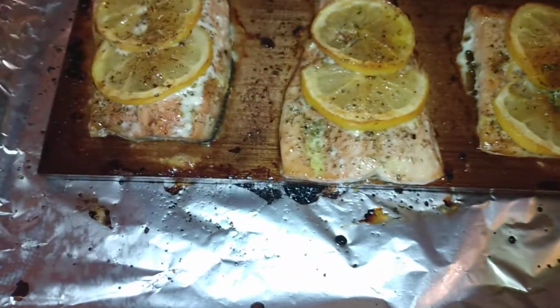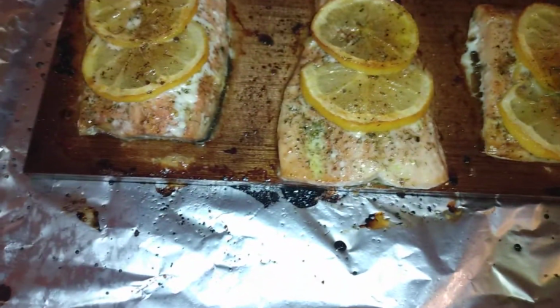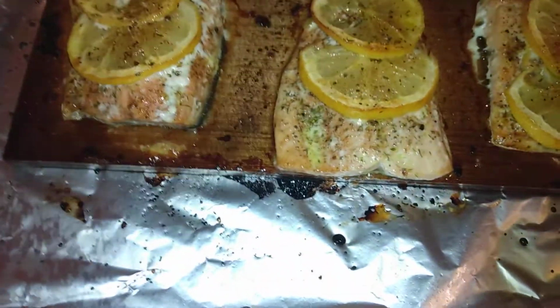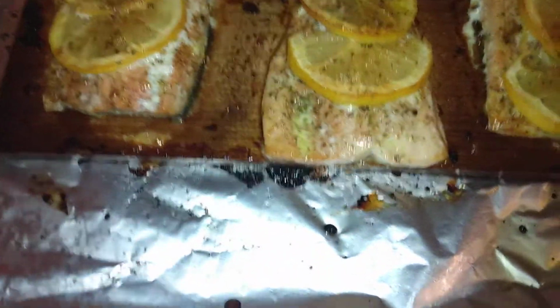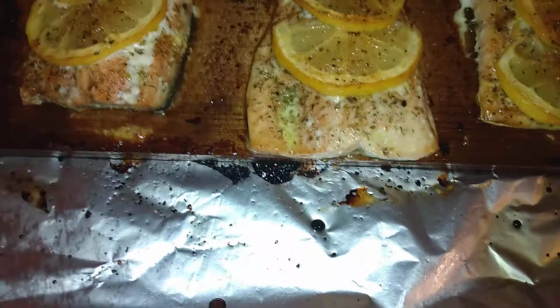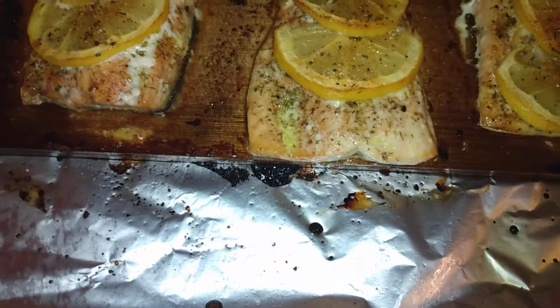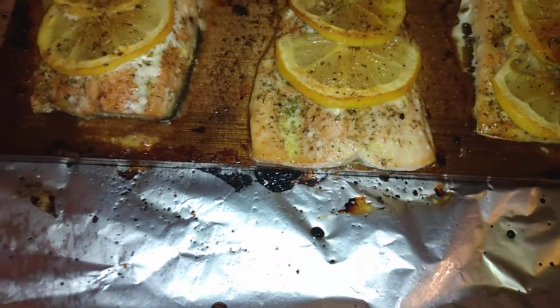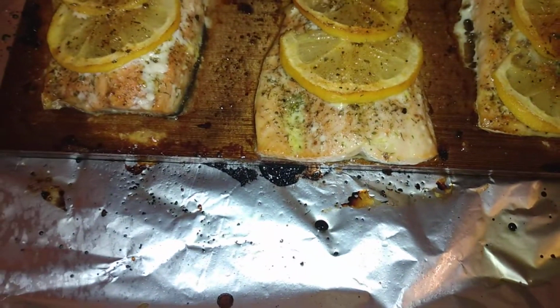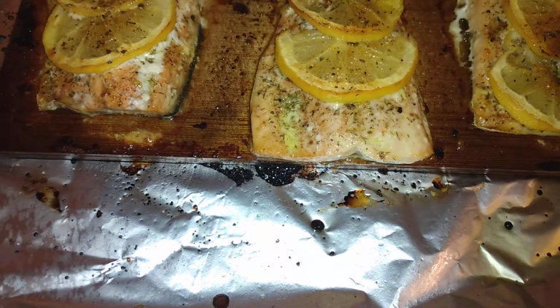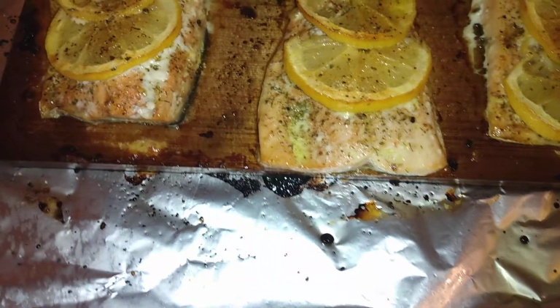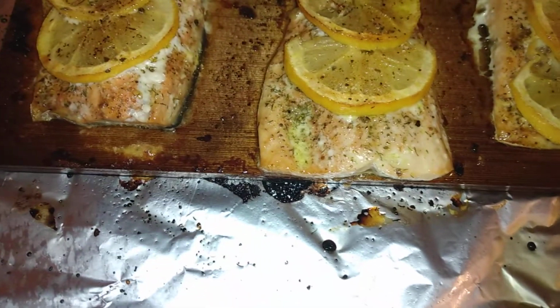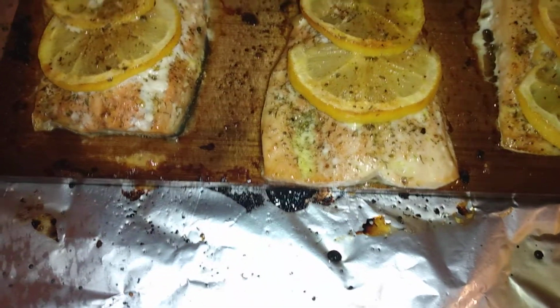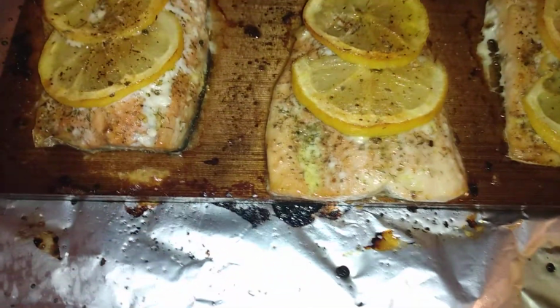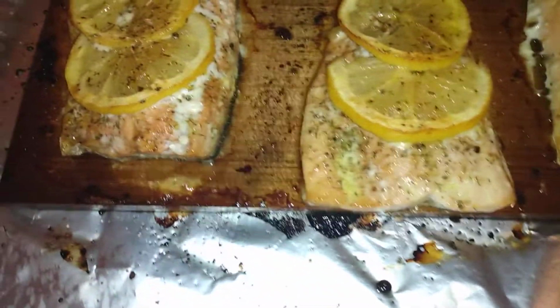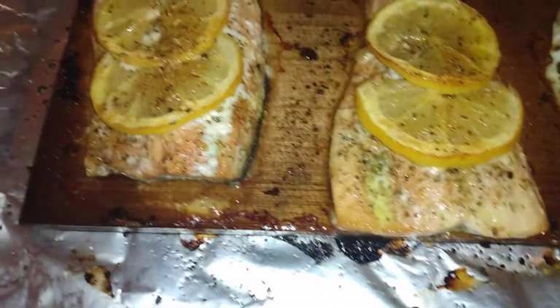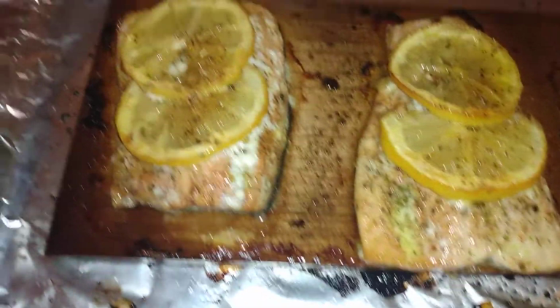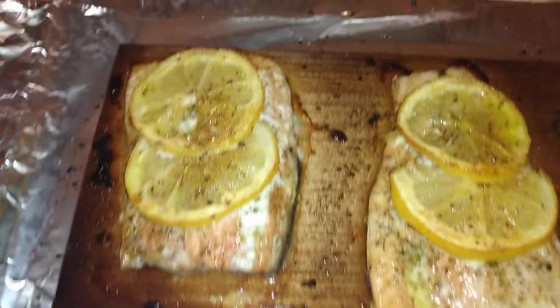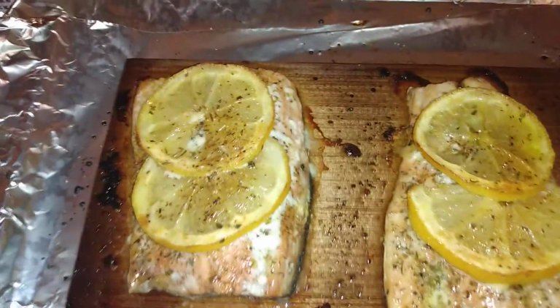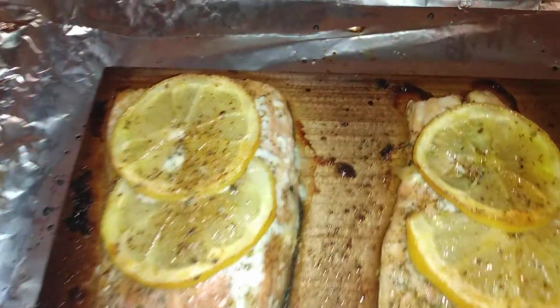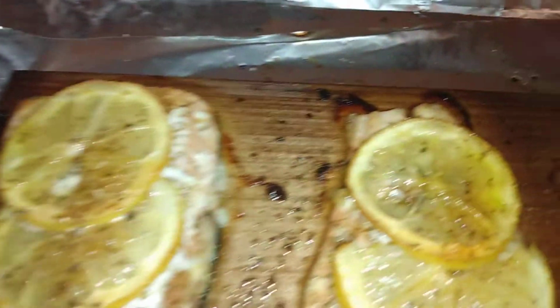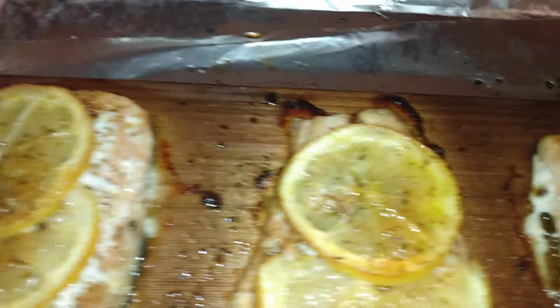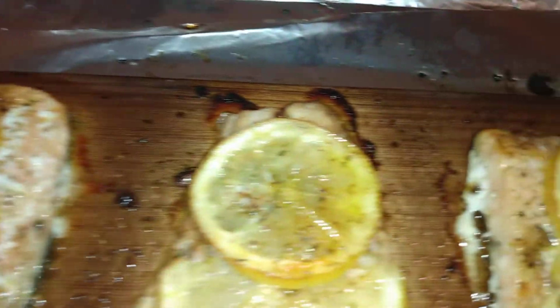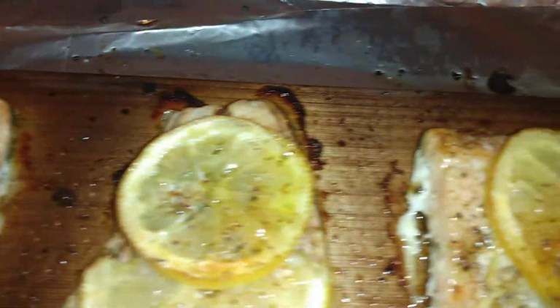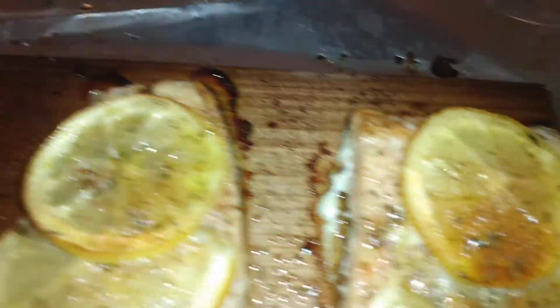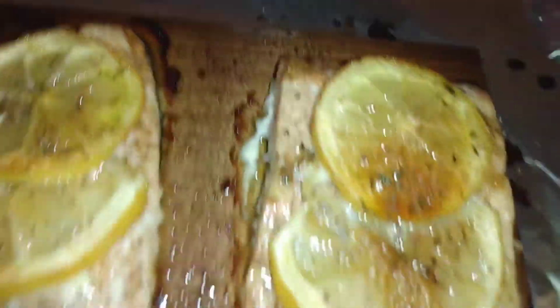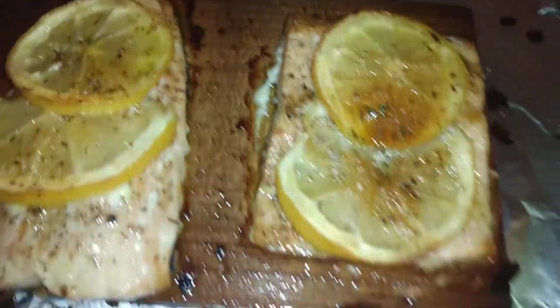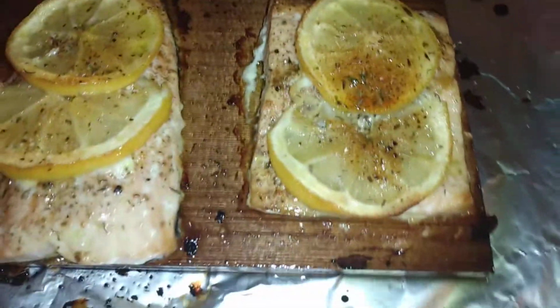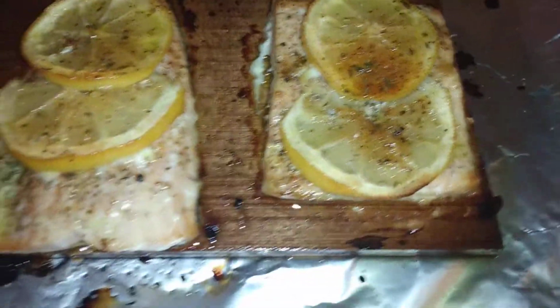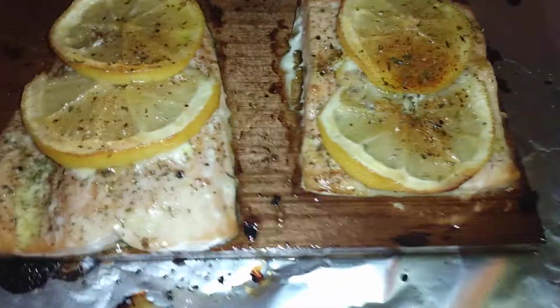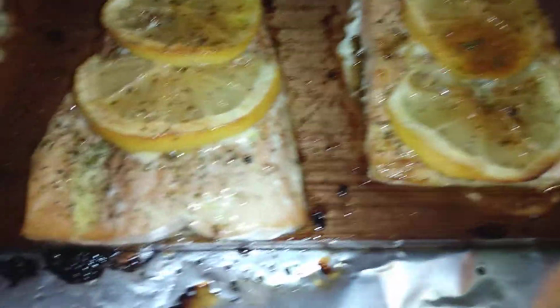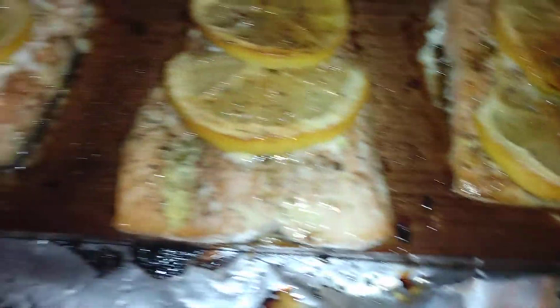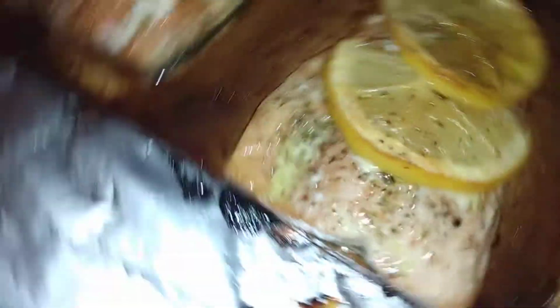All right, so we're going to do this right now. This is Baked Cedar Plank Salmon. It's called Shumatic. 20 minutes, 425 degrees. Done deal.